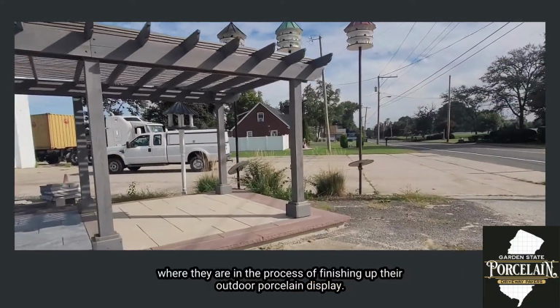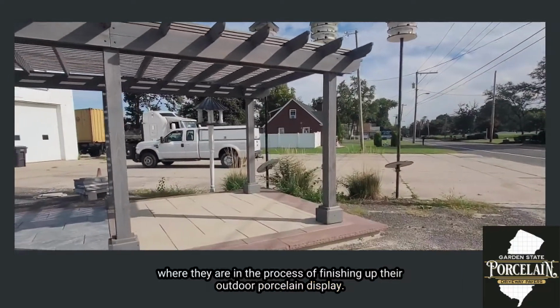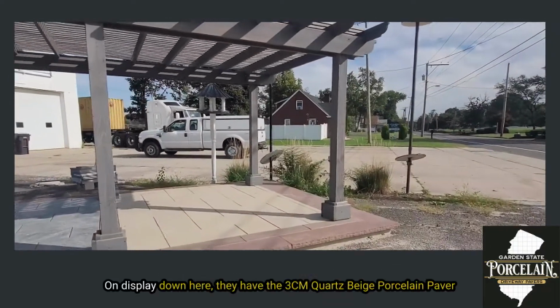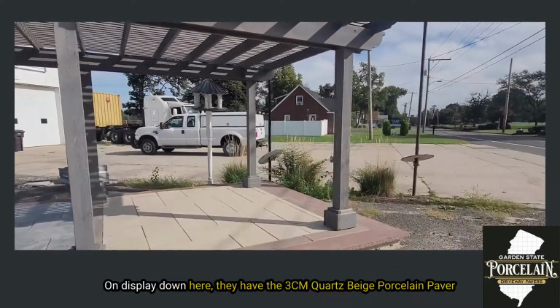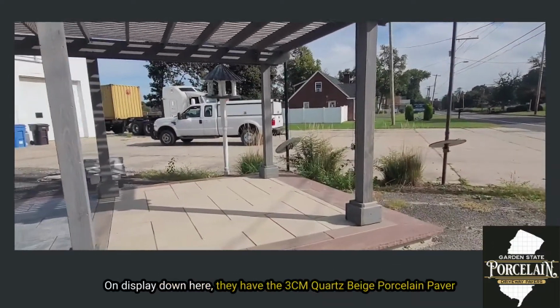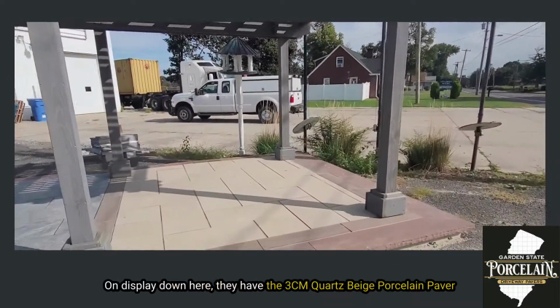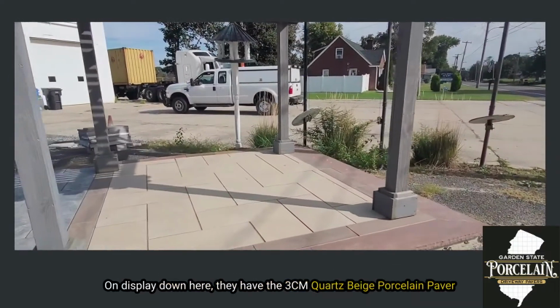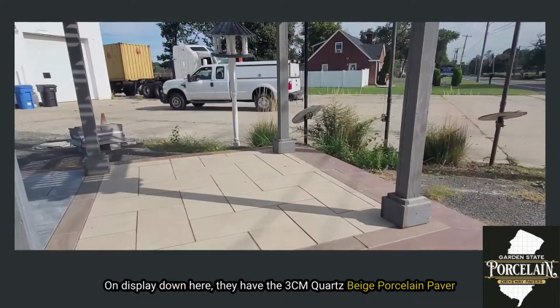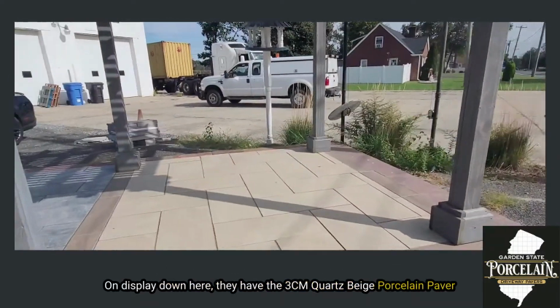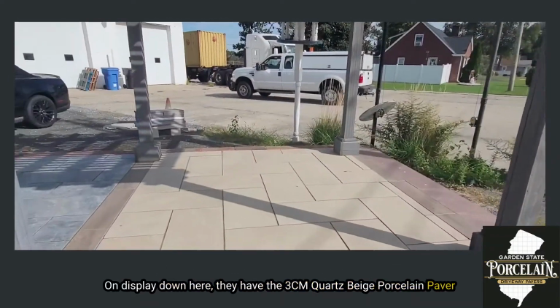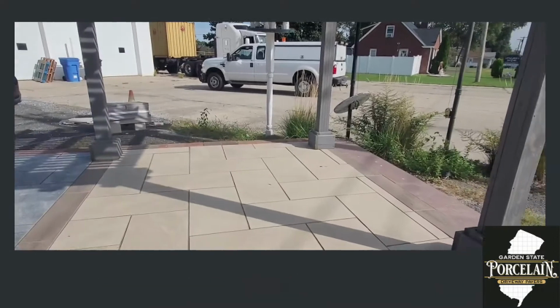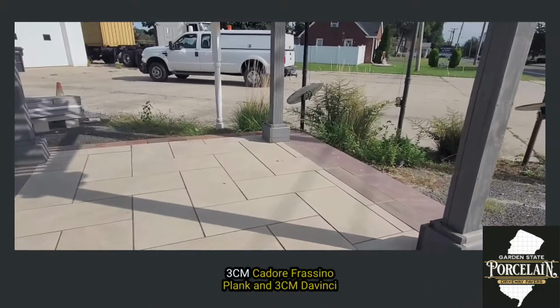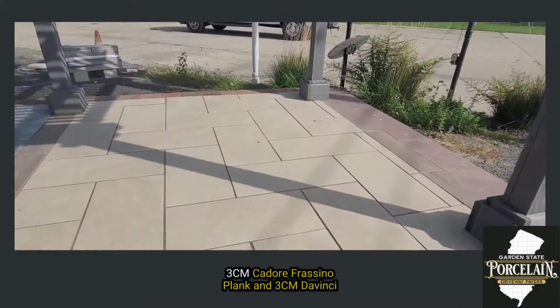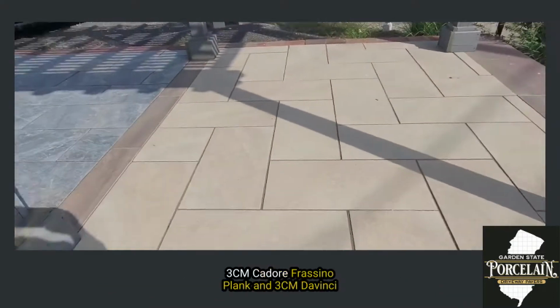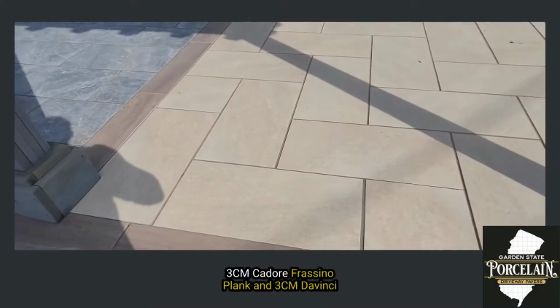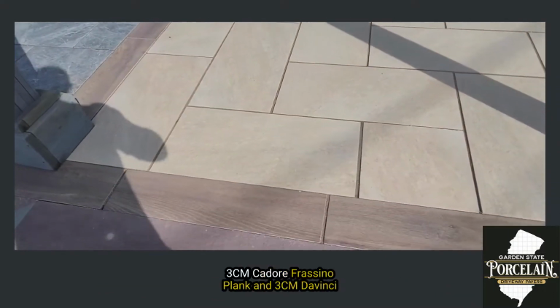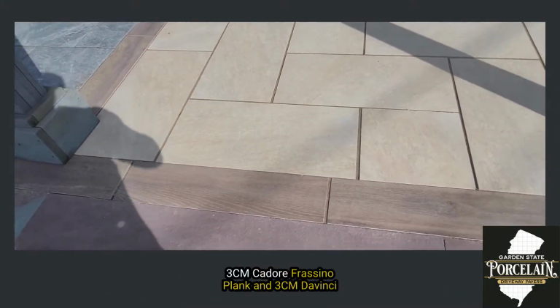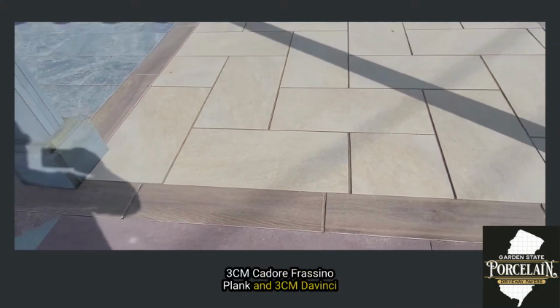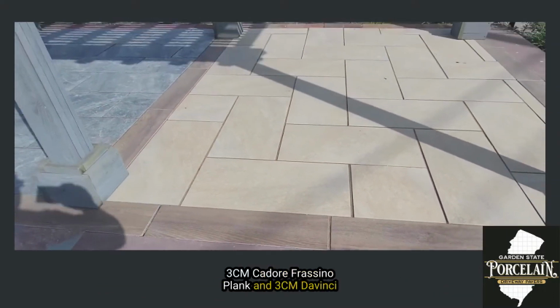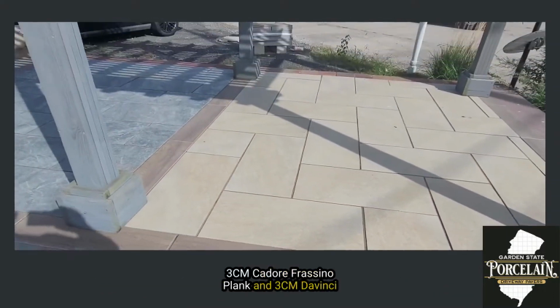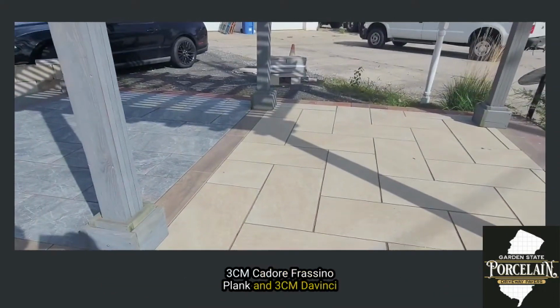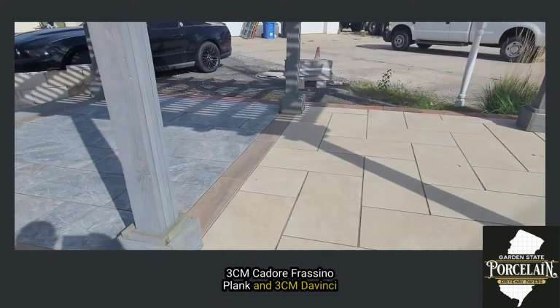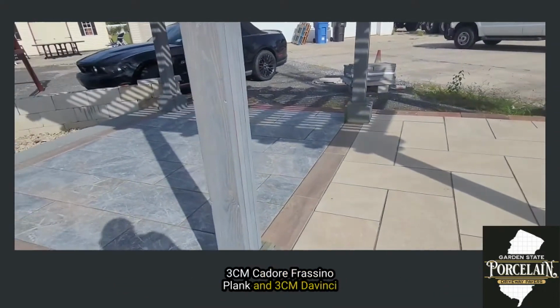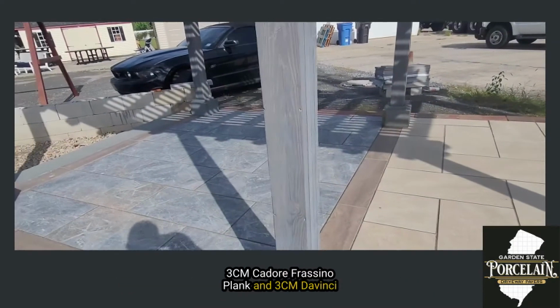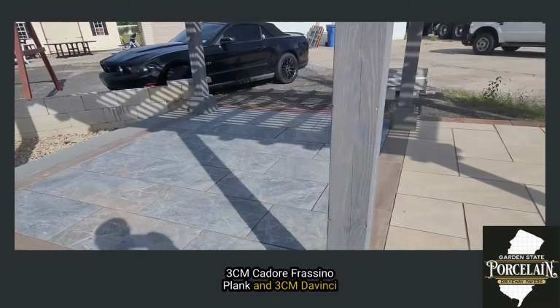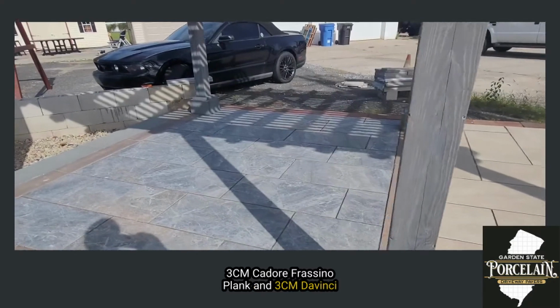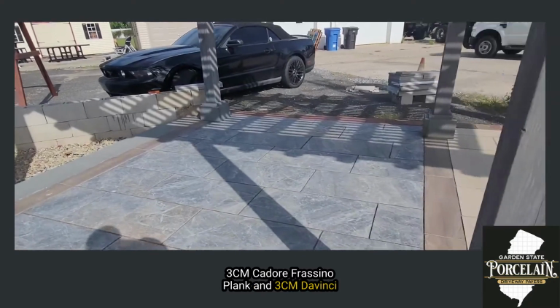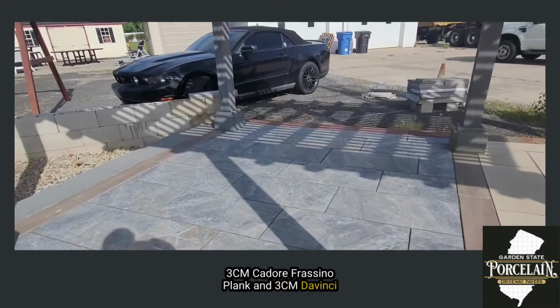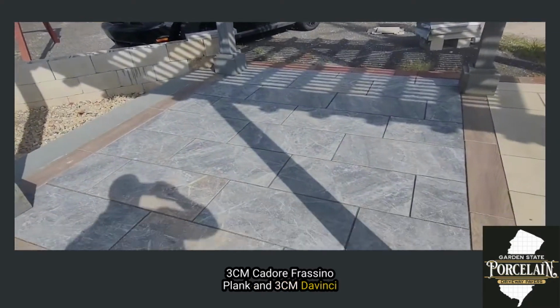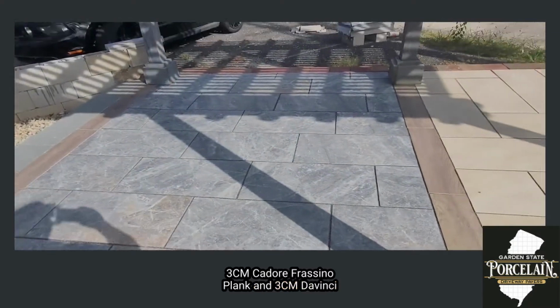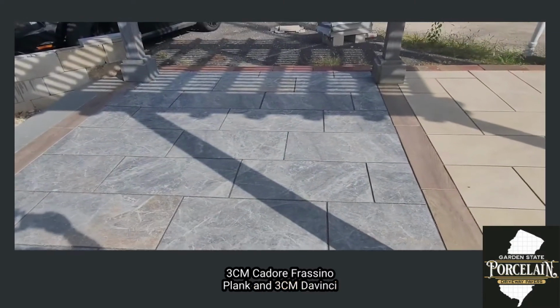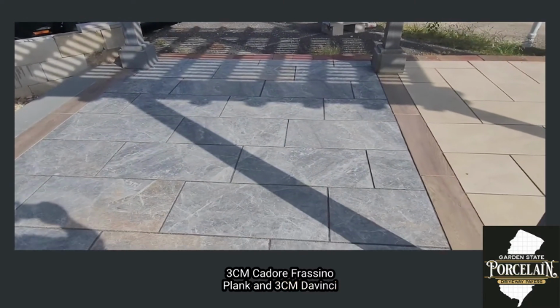On display down here they have the 3cm Quartz Beige porcelain paver, the 3cm Cador Frasino Plank, and the 3cm DaVinci.